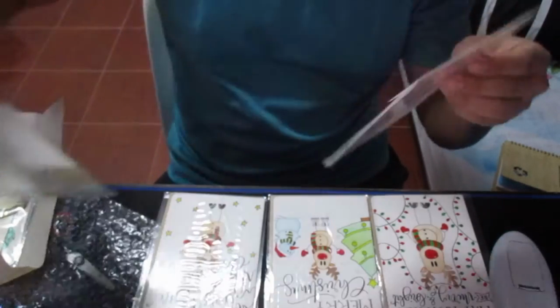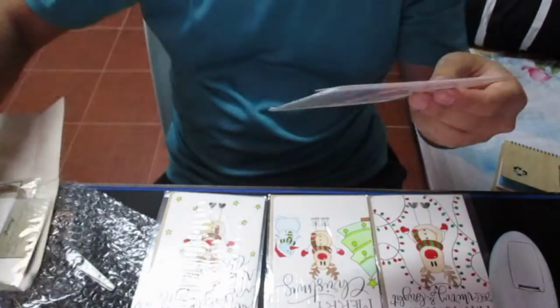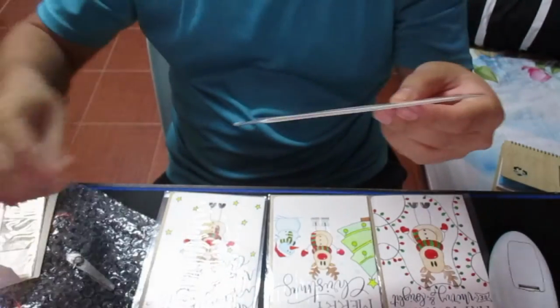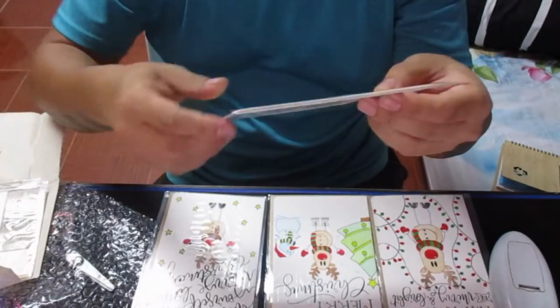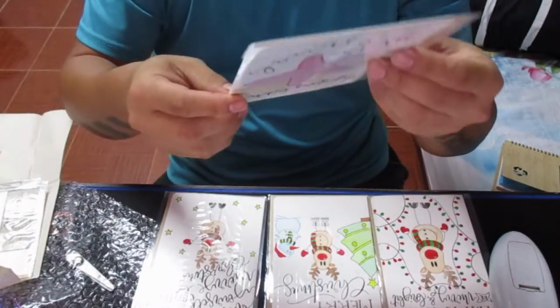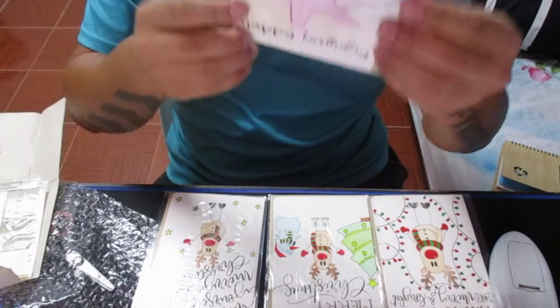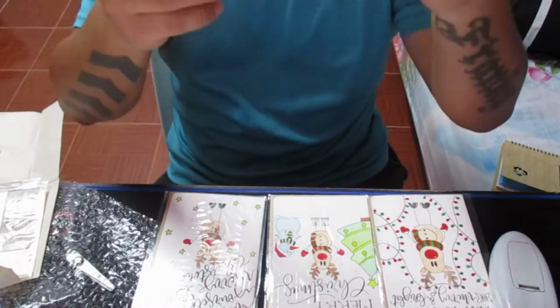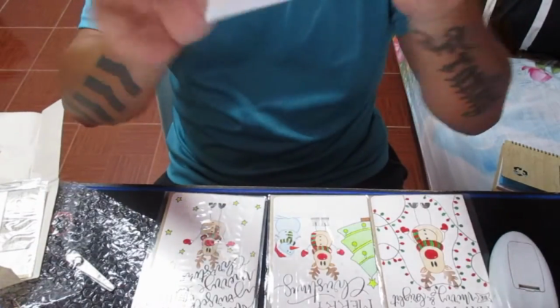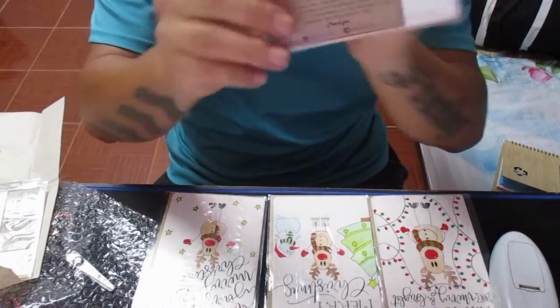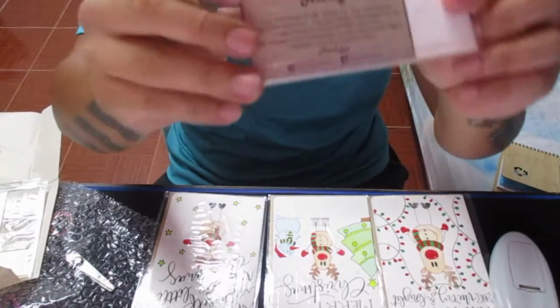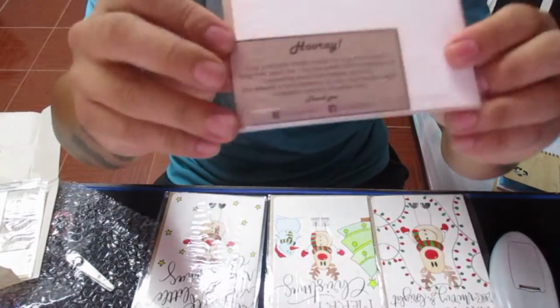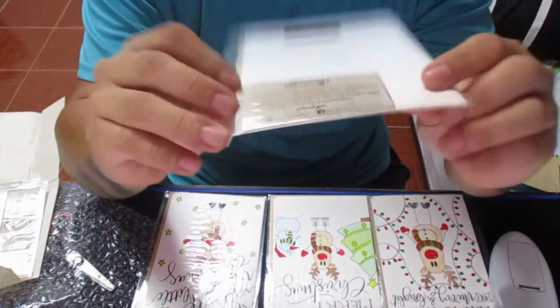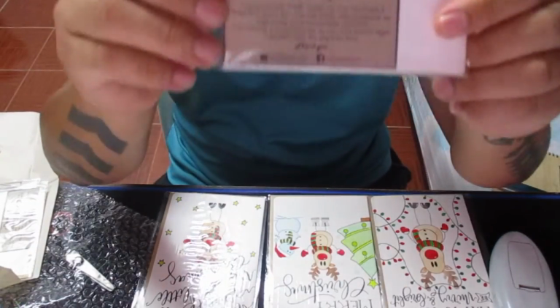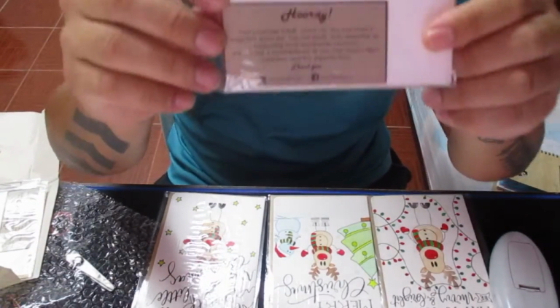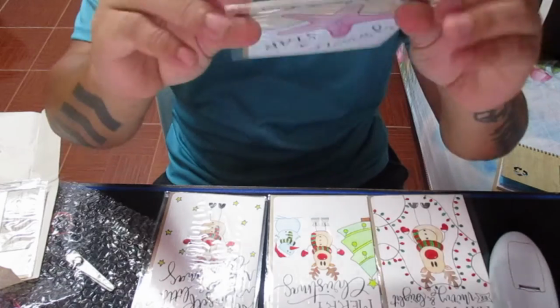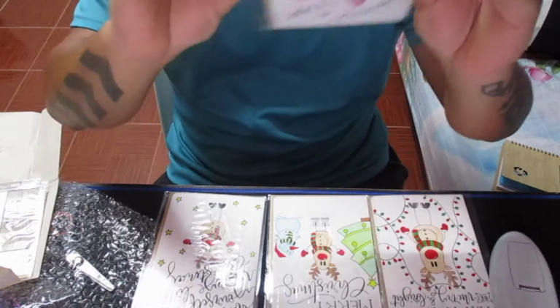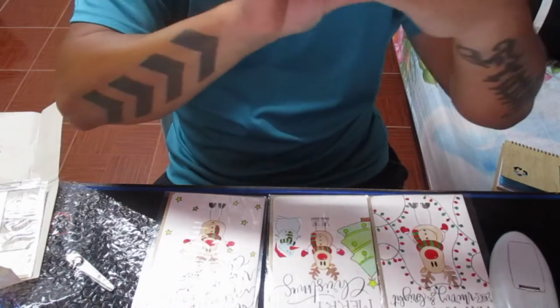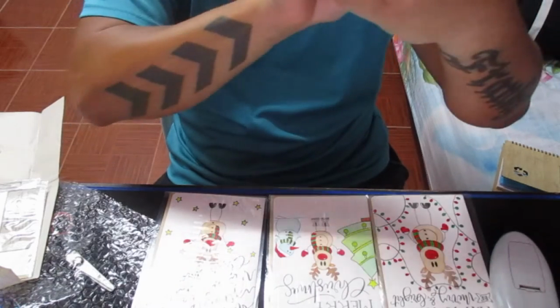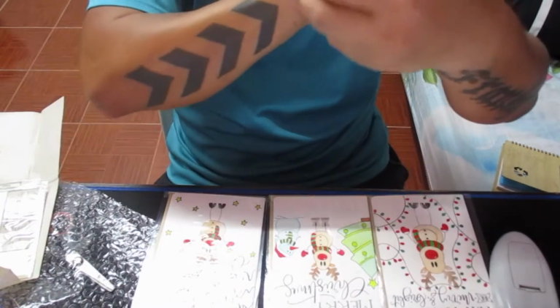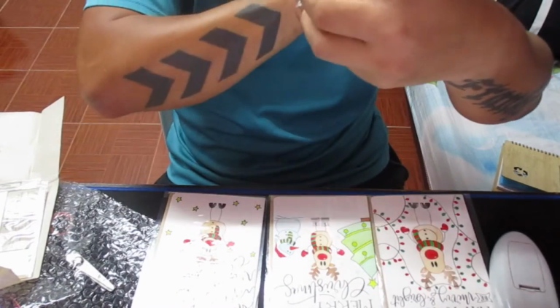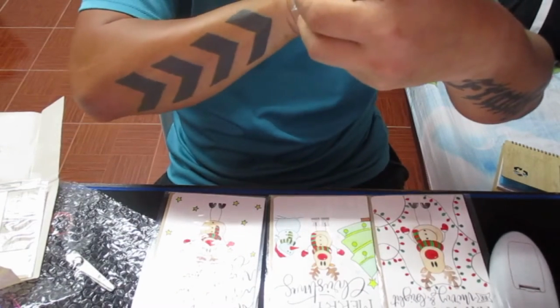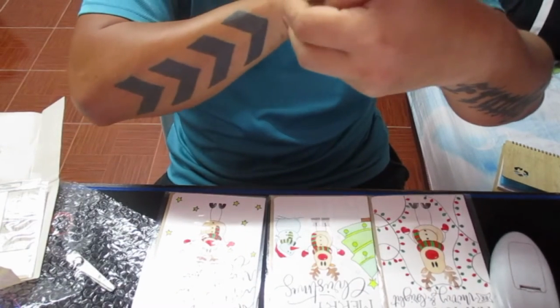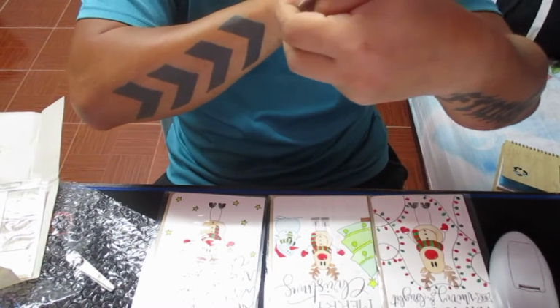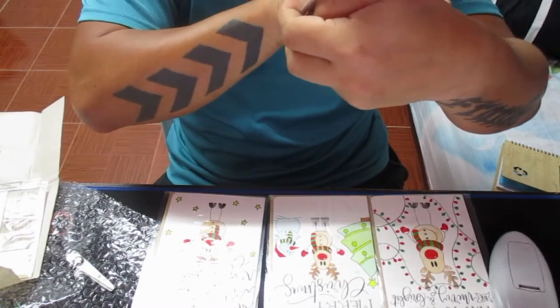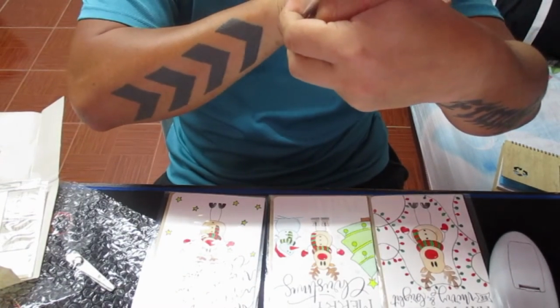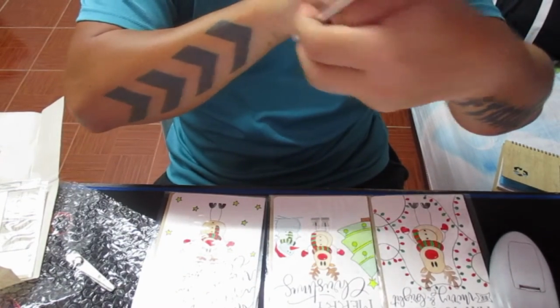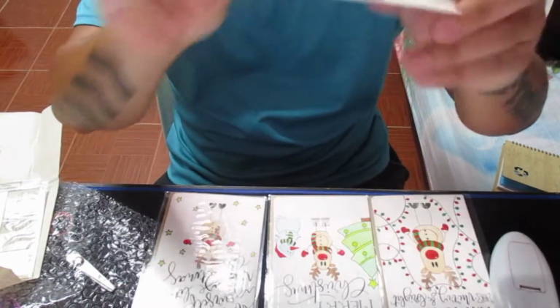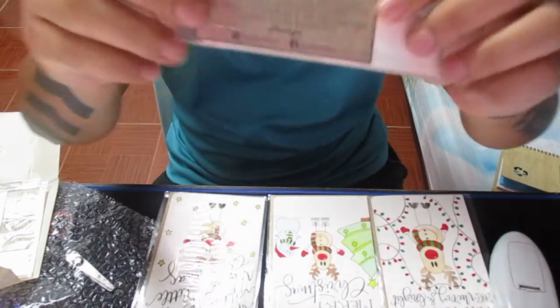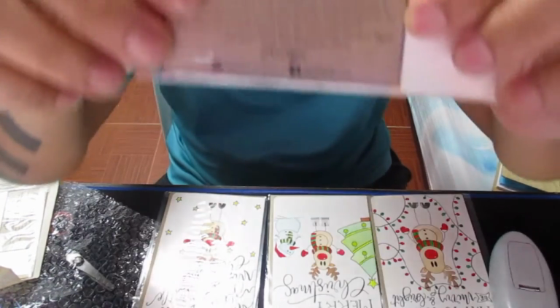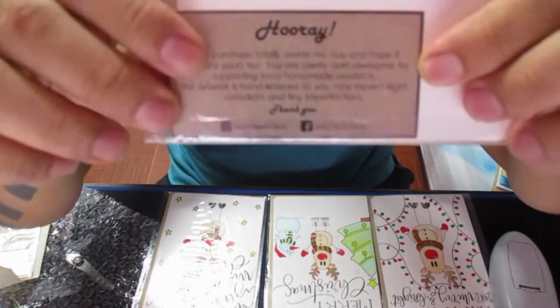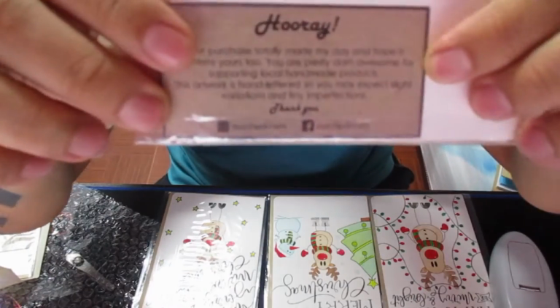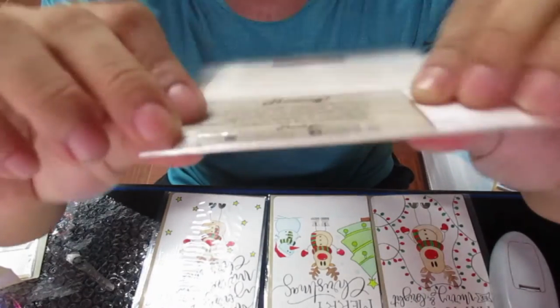Each card has the contact details so you guys can contact or buy from their Facebook and Instagram.